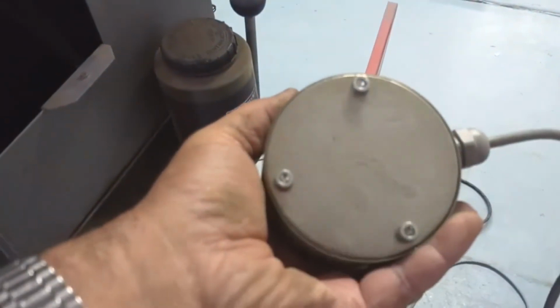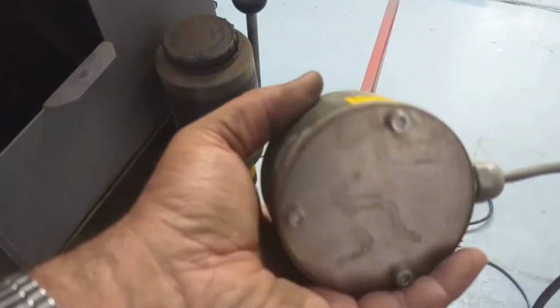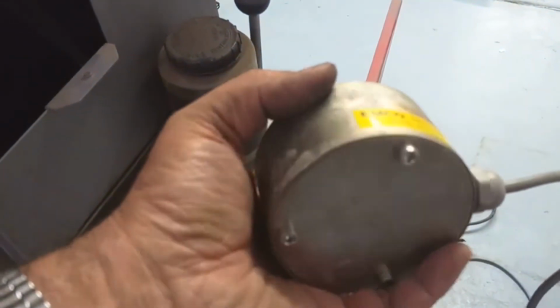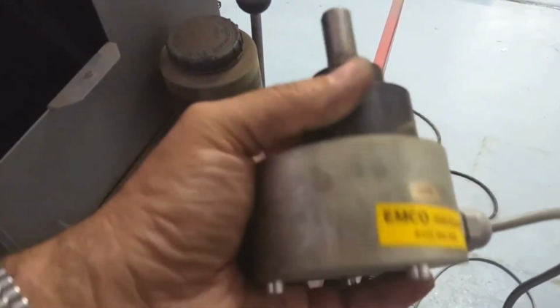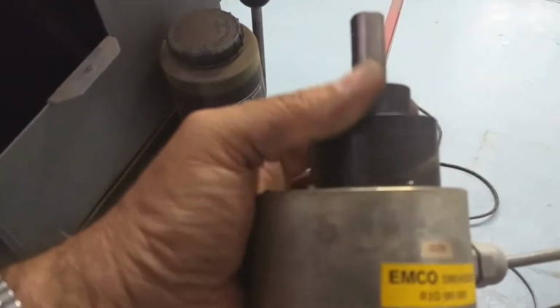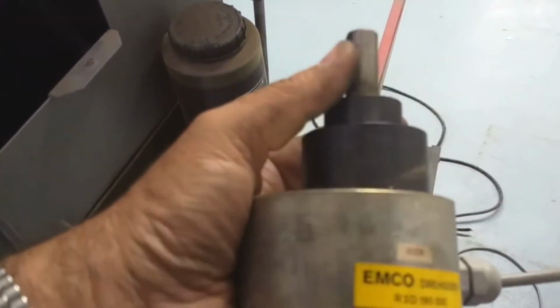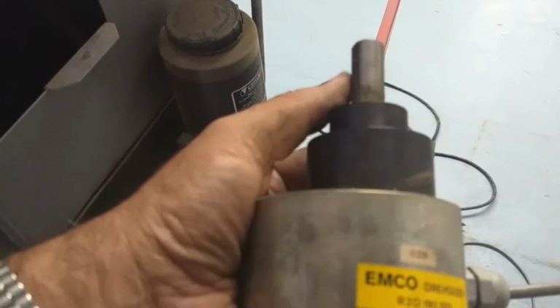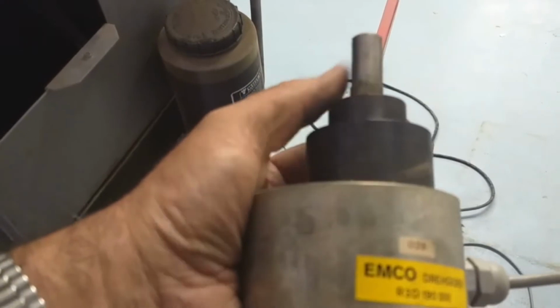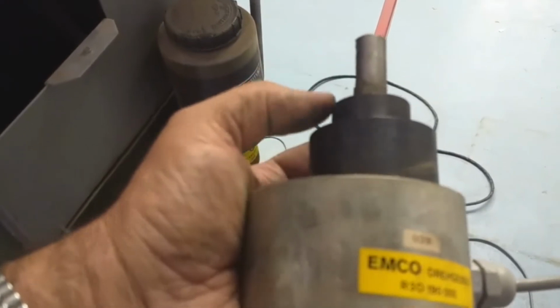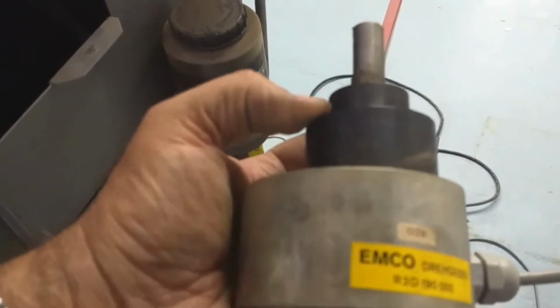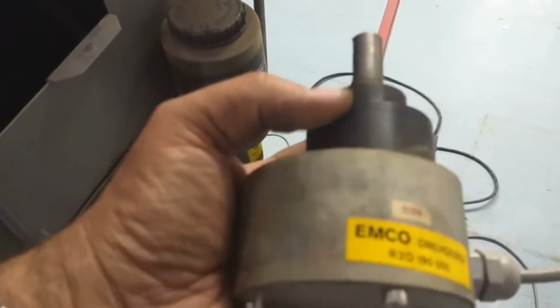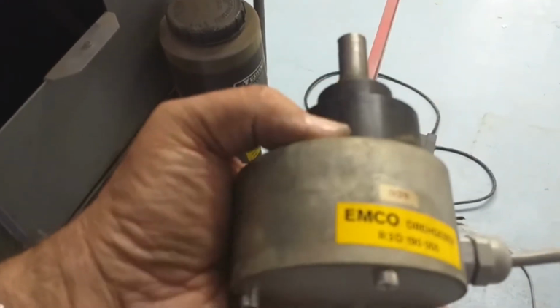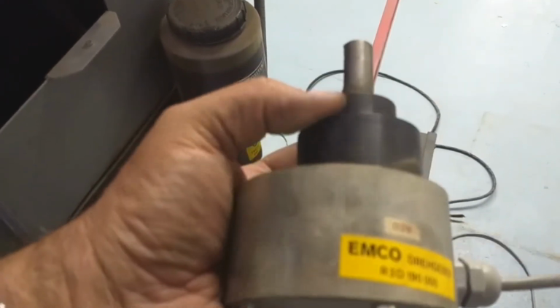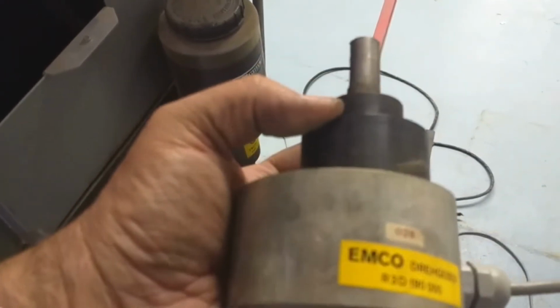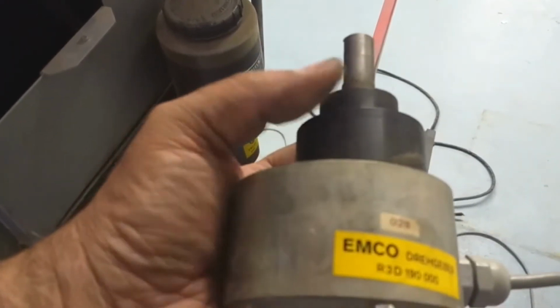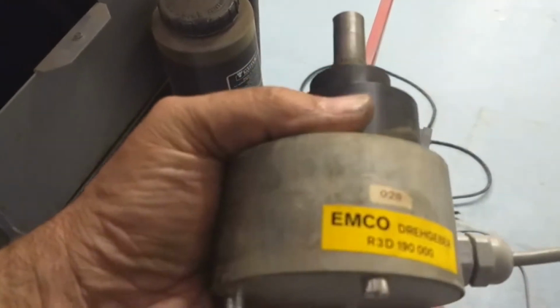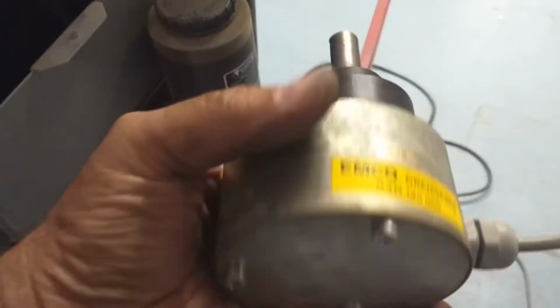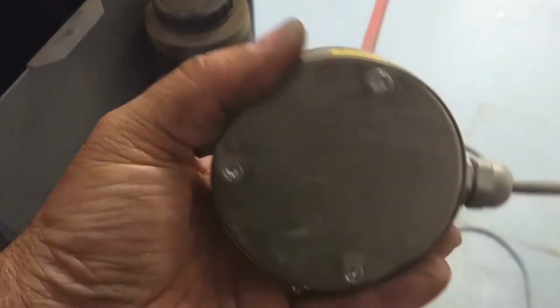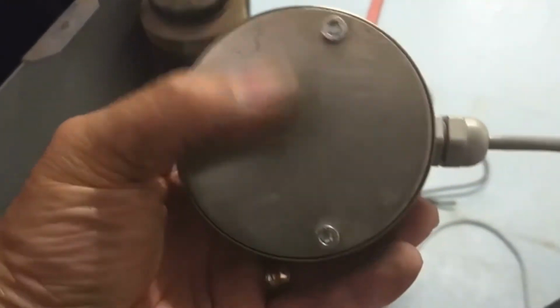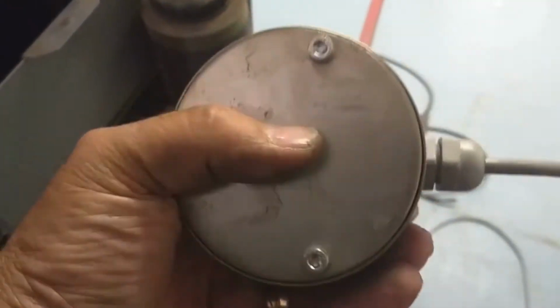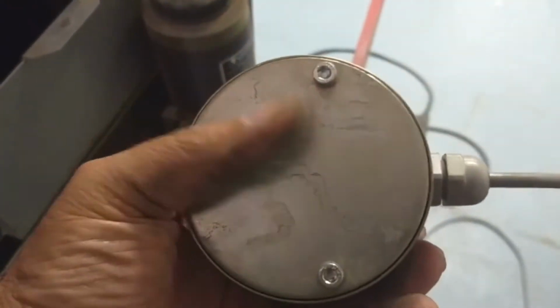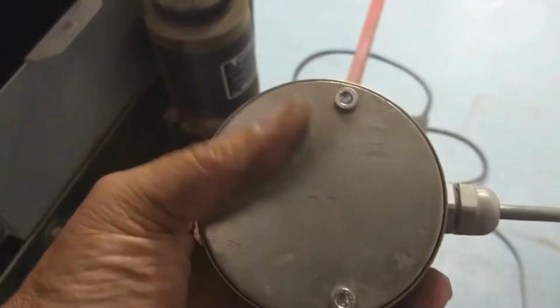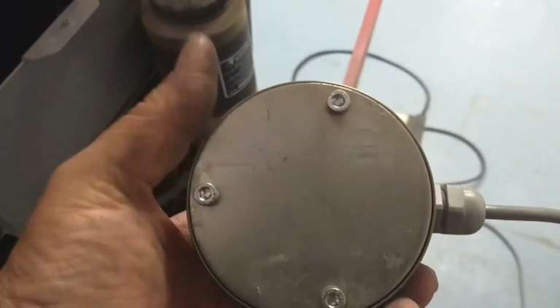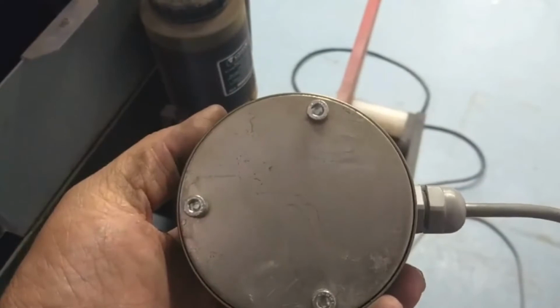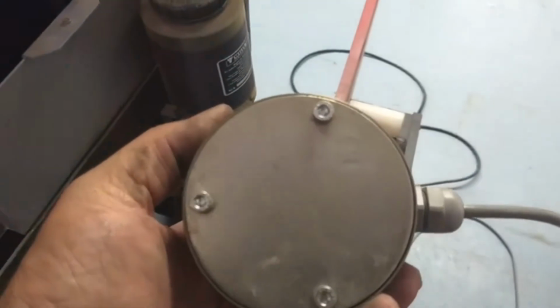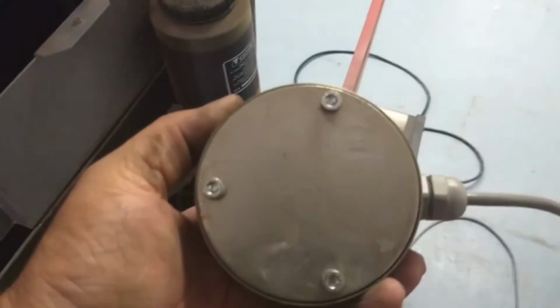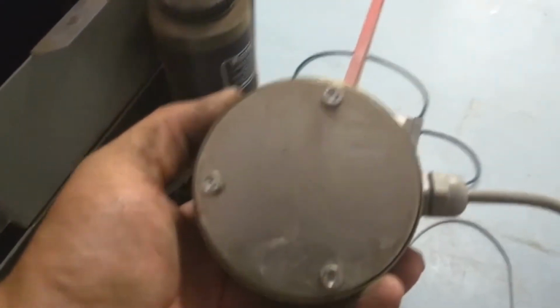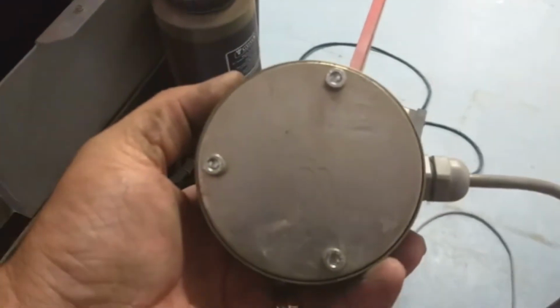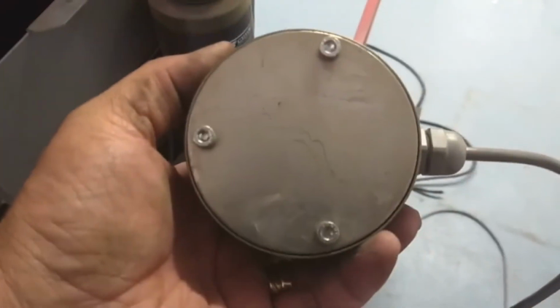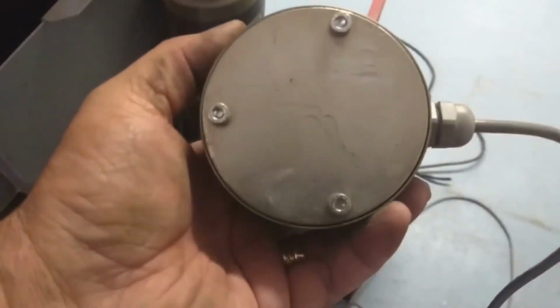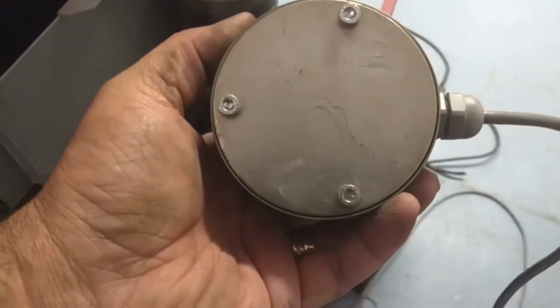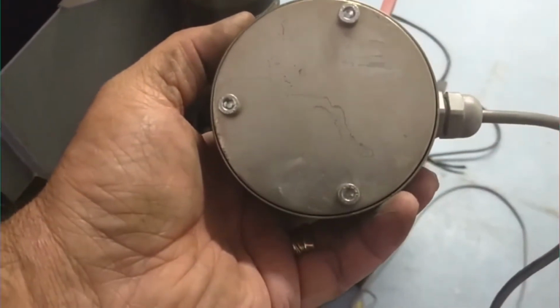Here's our encoder. Big shaft here, probably got bearings in it to hold the load, and then our encoder is going to be on the back here. Let me pop the cover off and I'll show you what we got.